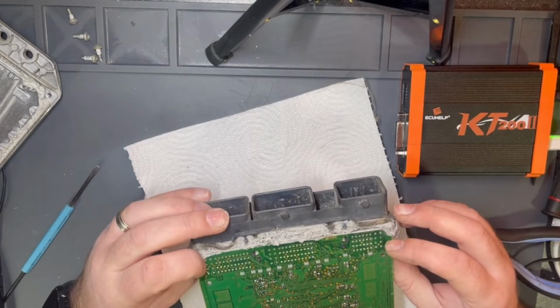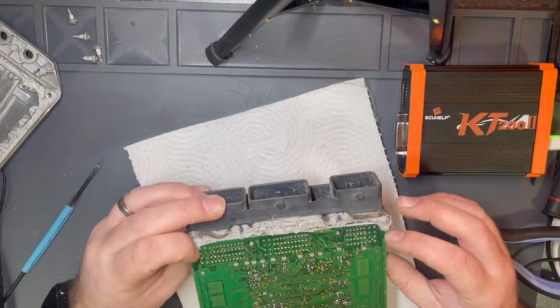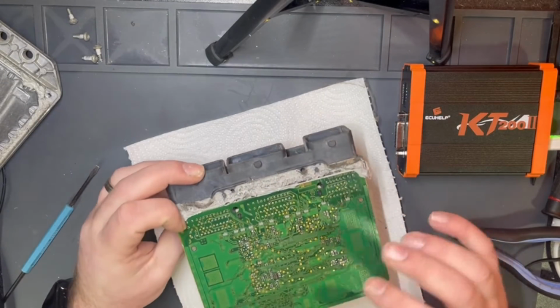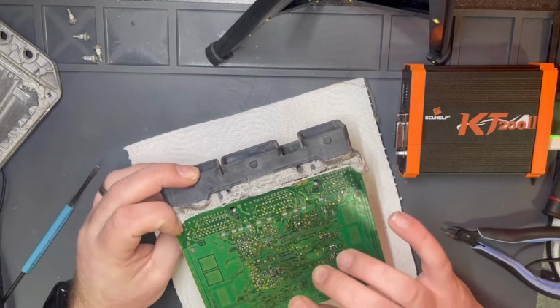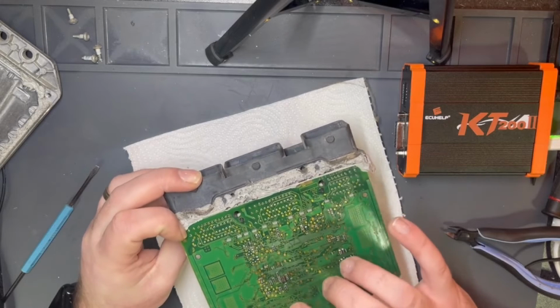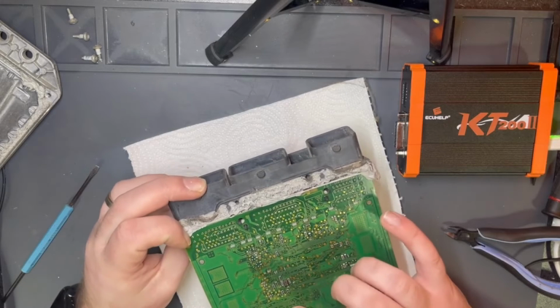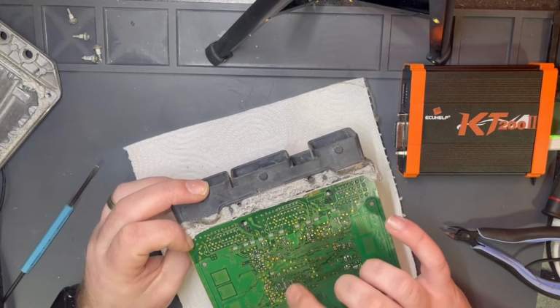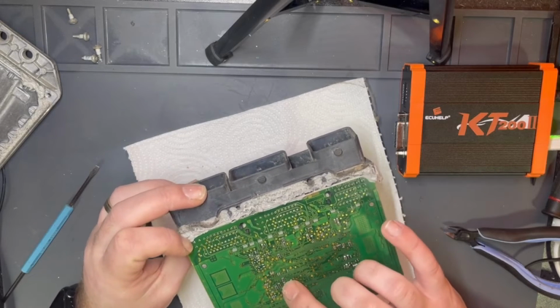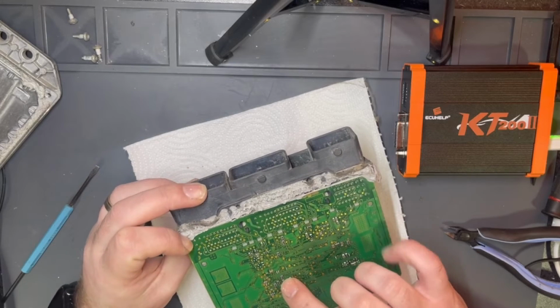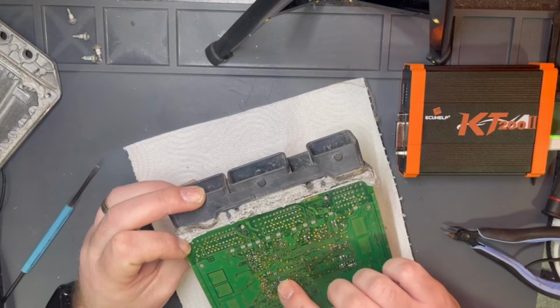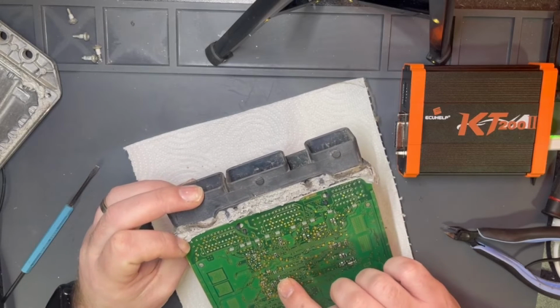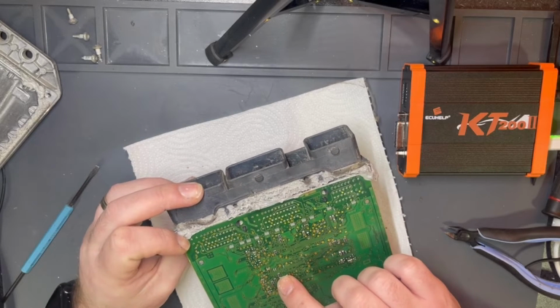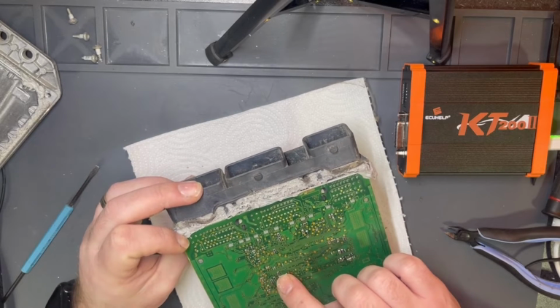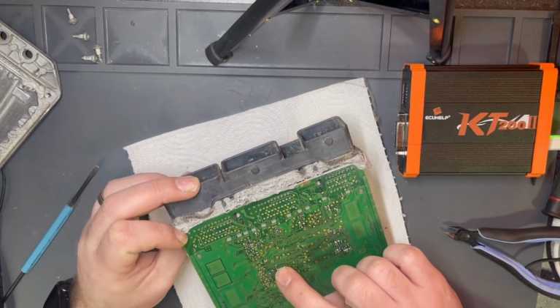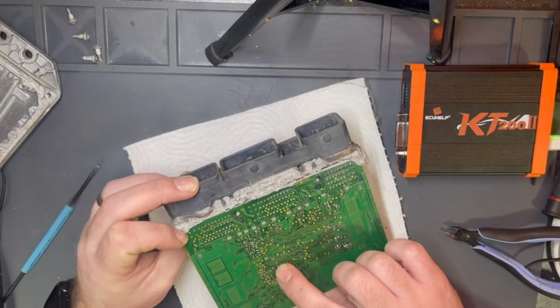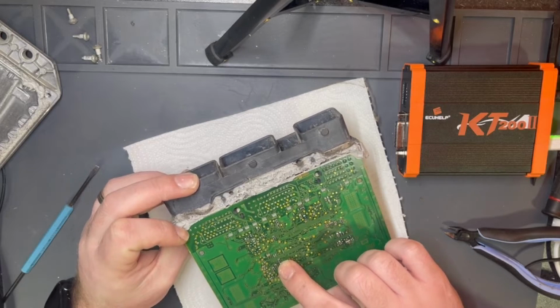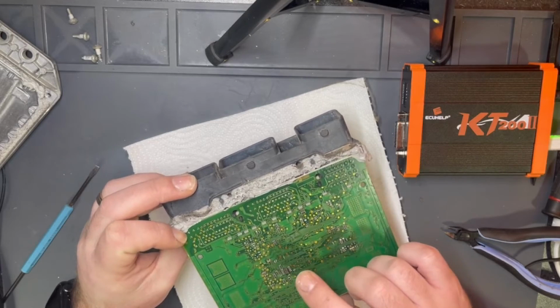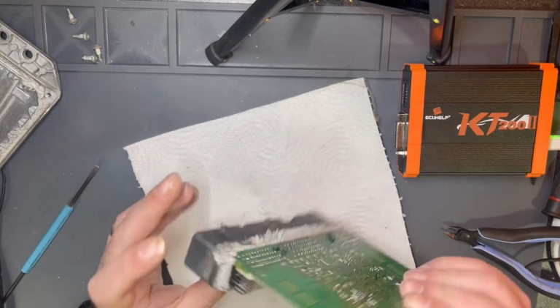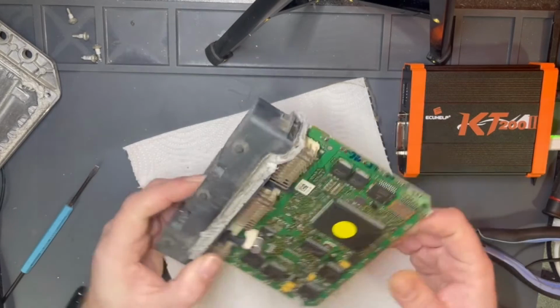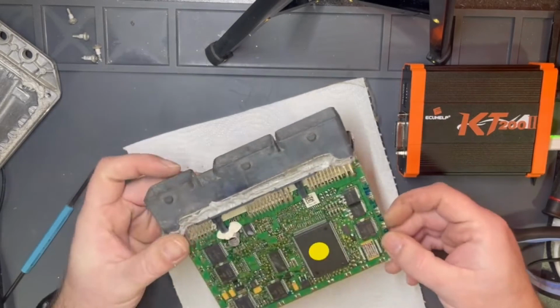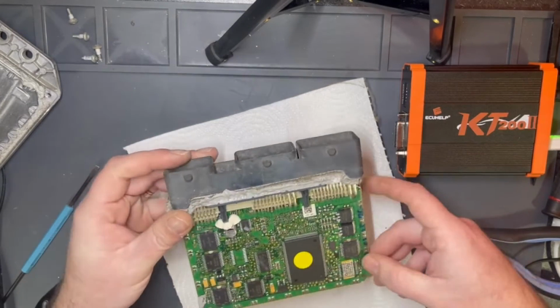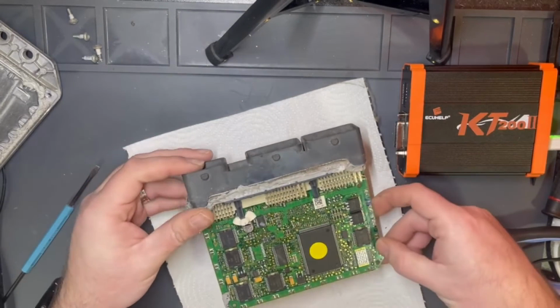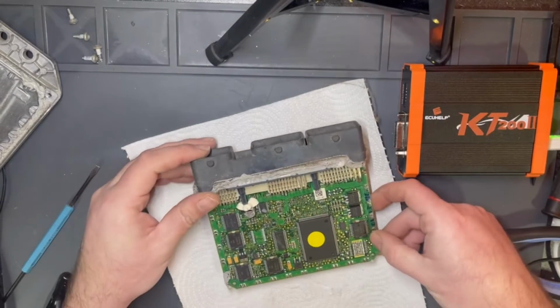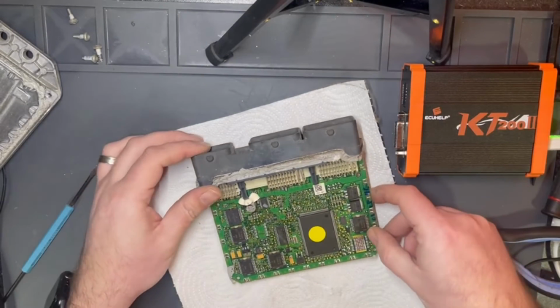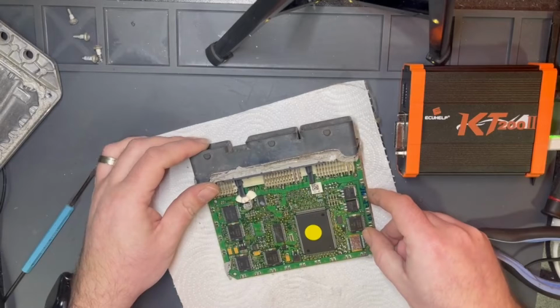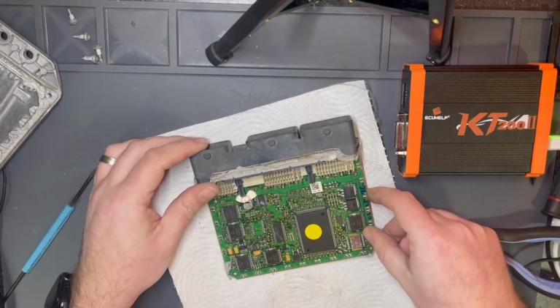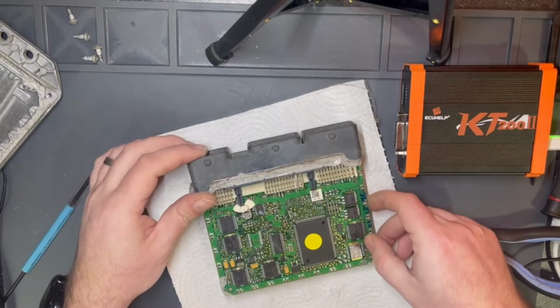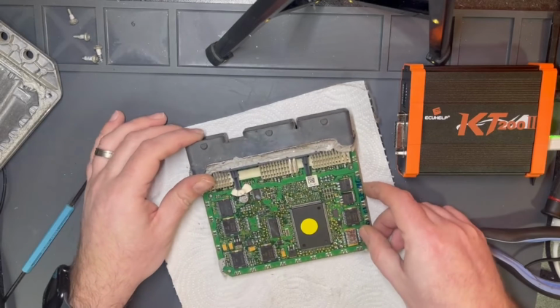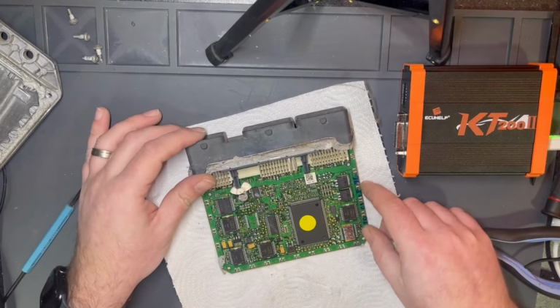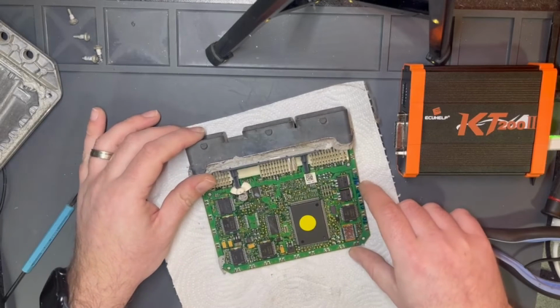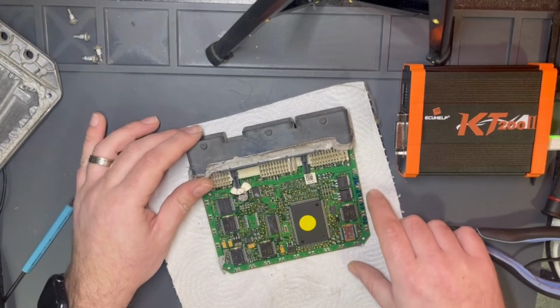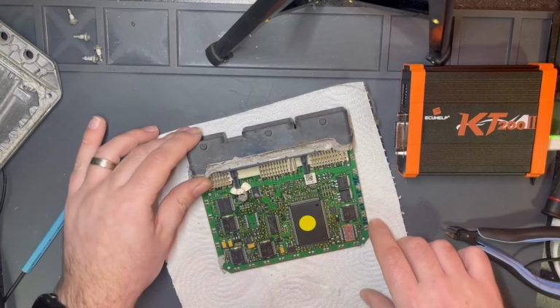The EEPROM to install the emulator is on this side, but I will not install any emulator. I will proceed with reading and making the connection.